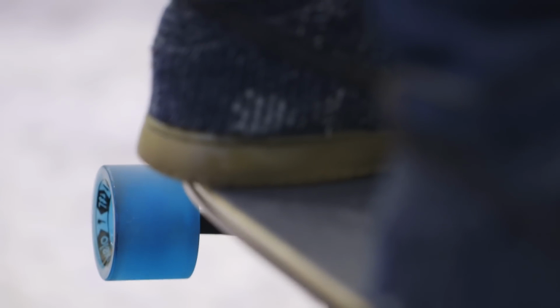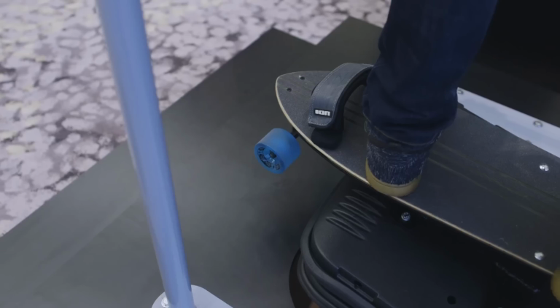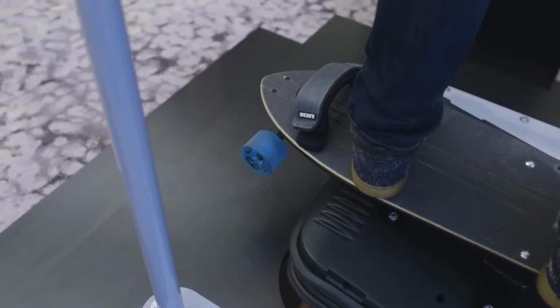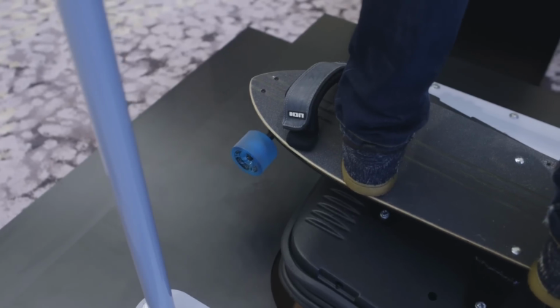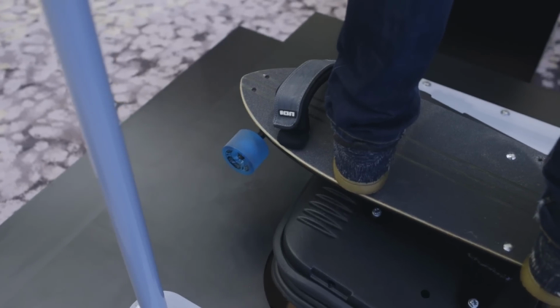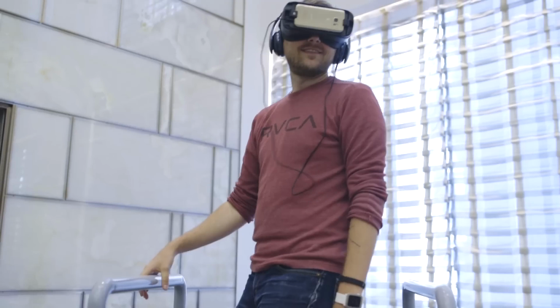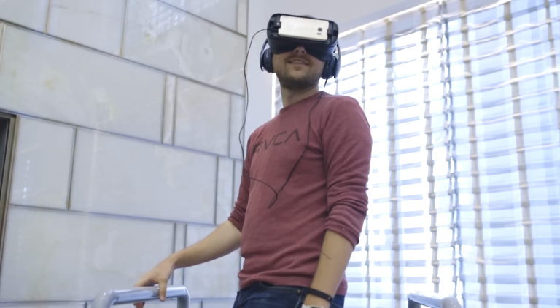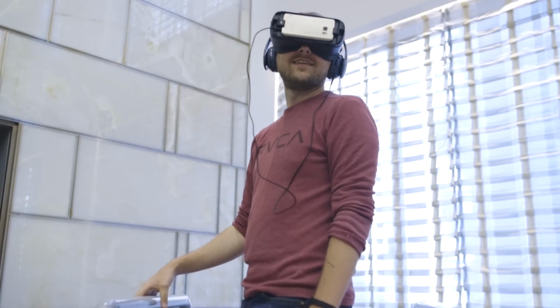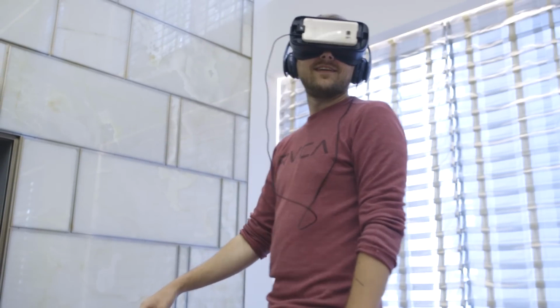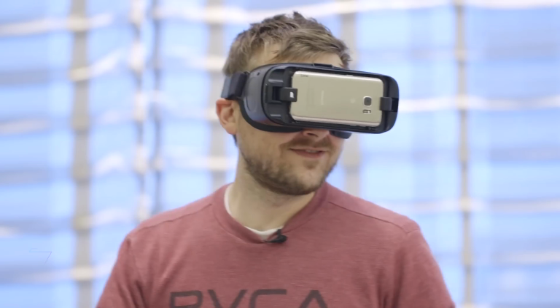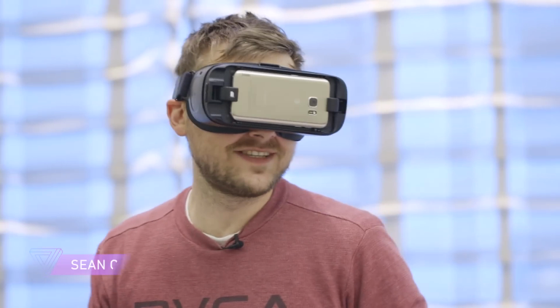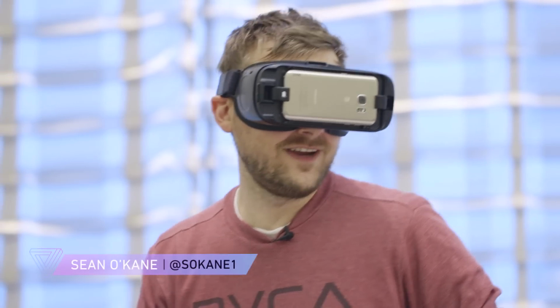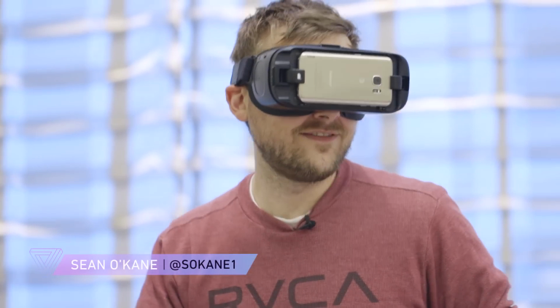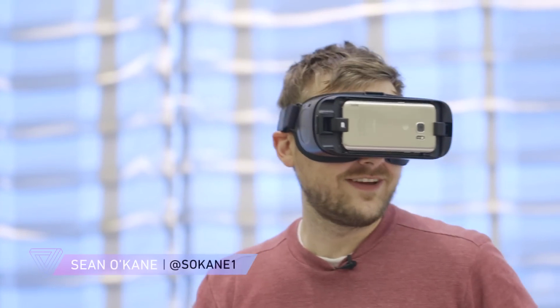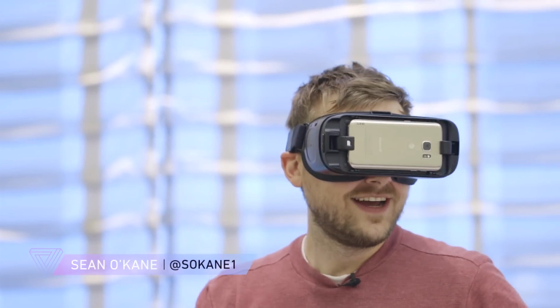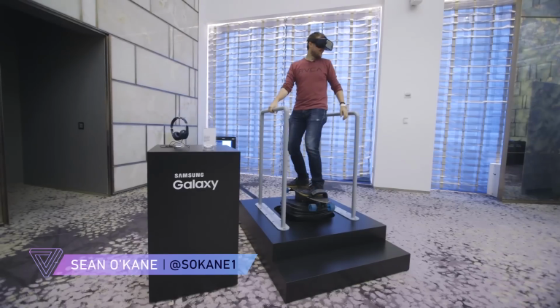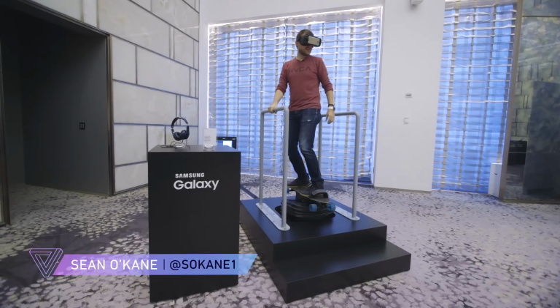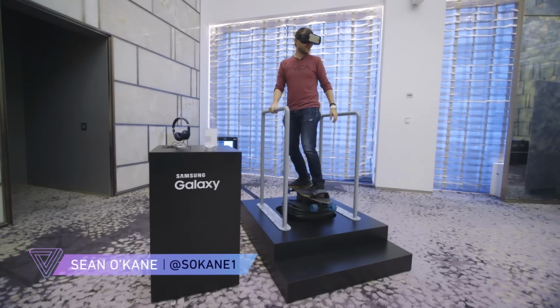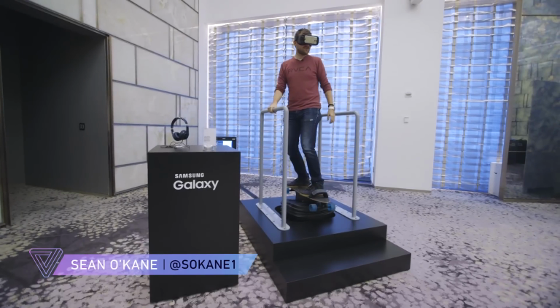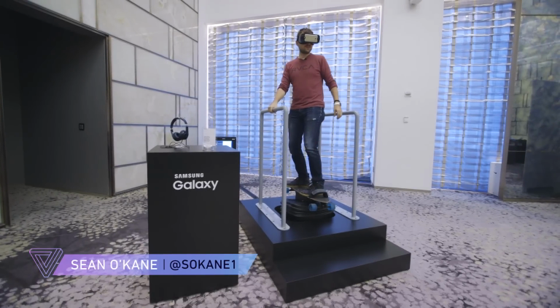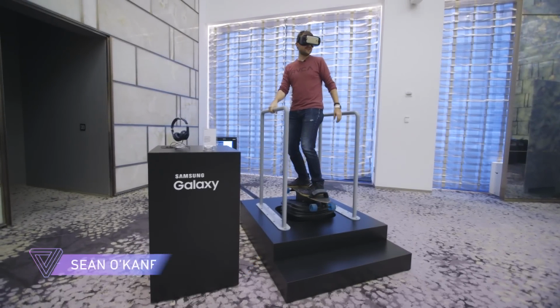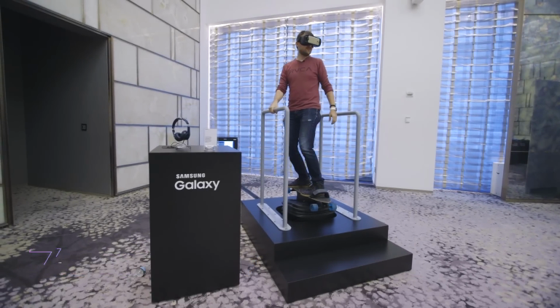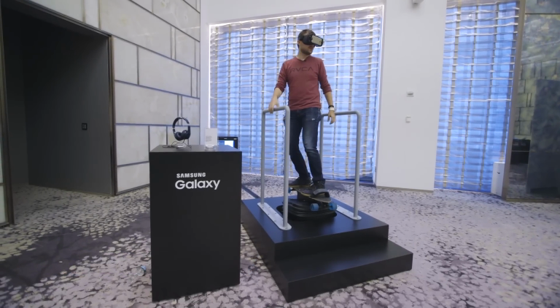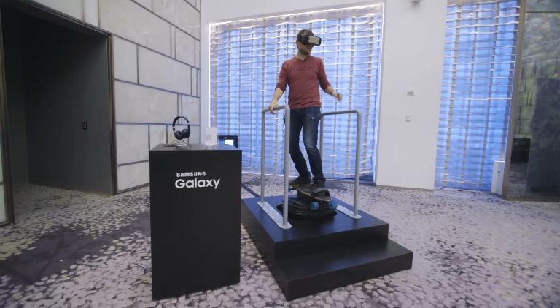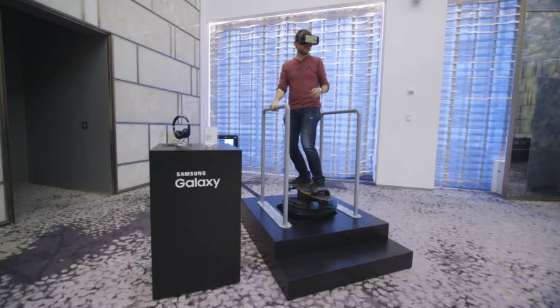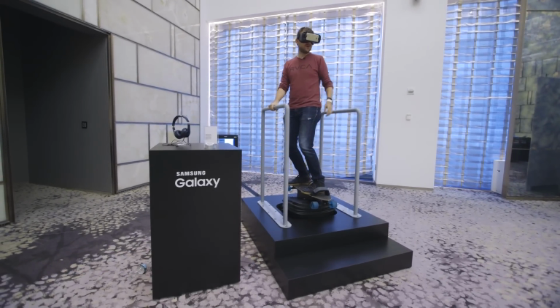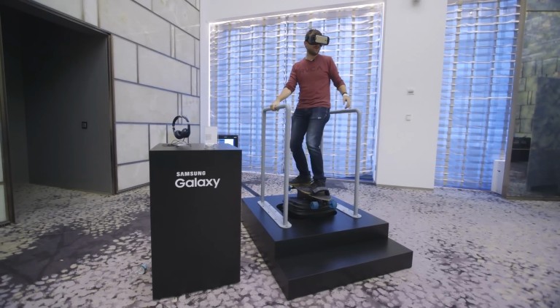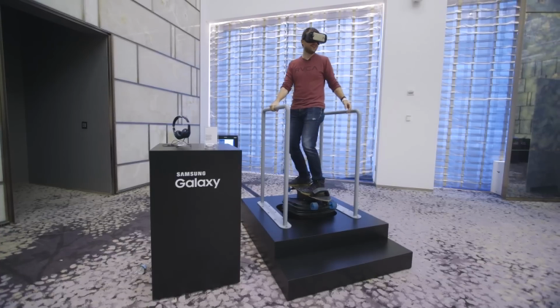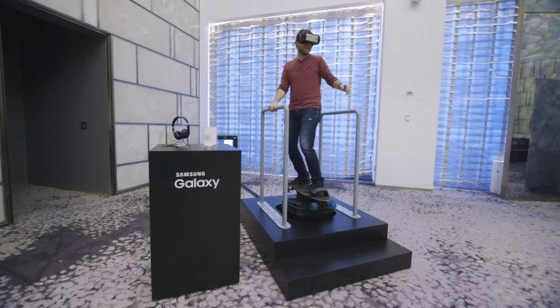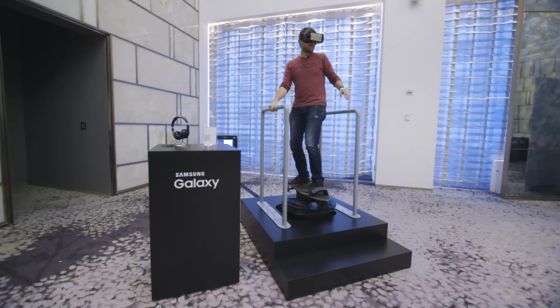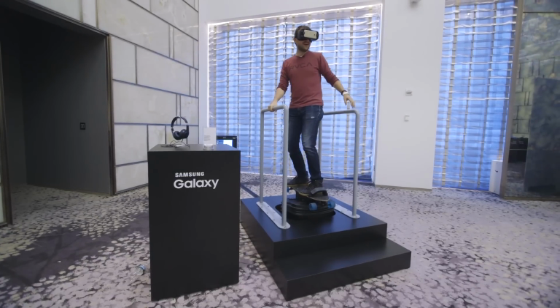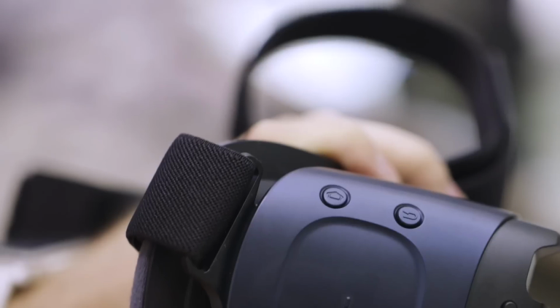Hey everybody, this is Sean with The Verge and I am wearing the new version of Samsung's Gear VR viewer. There's not a ton of differences between this and previous versions, but I'm going to point out the most important ones while I'm skateboarding down a hill.